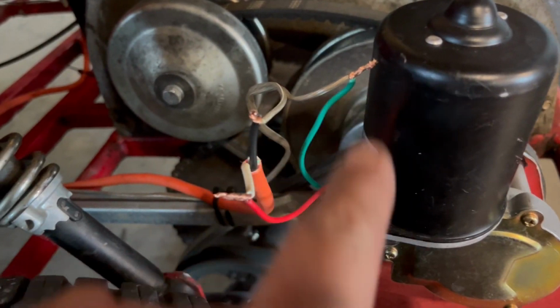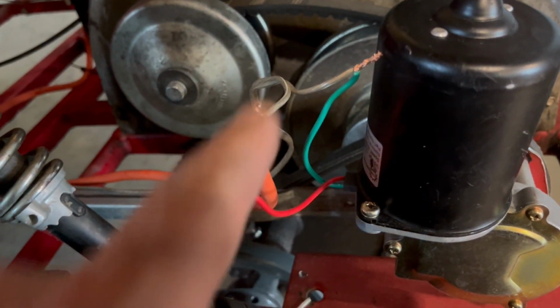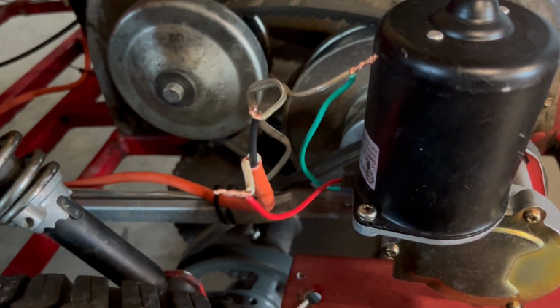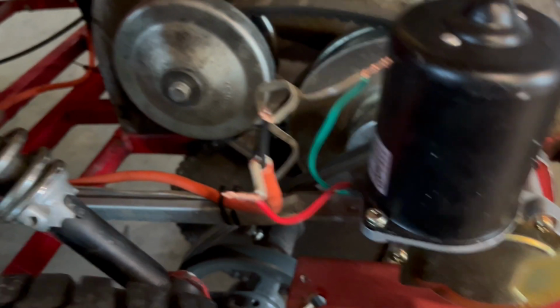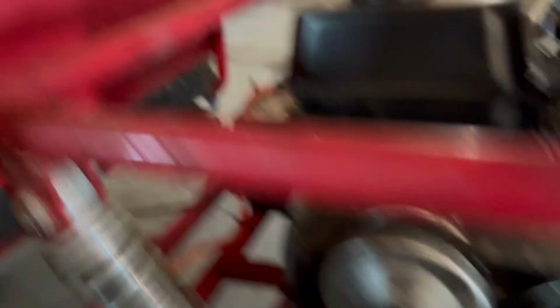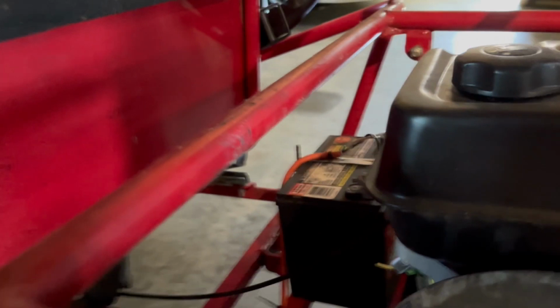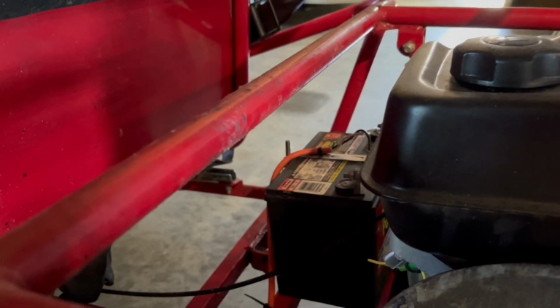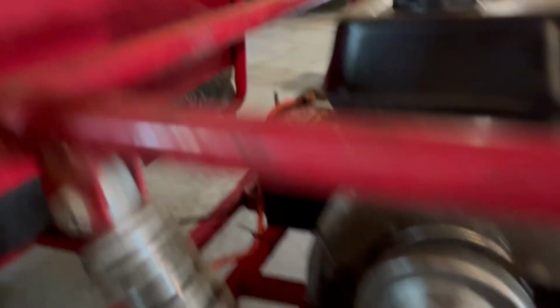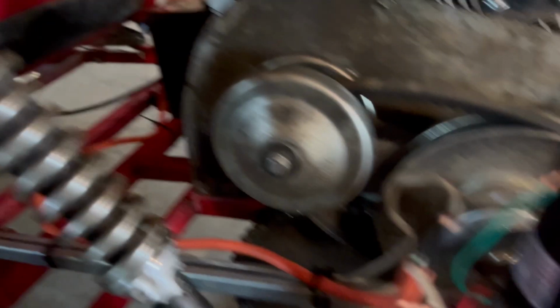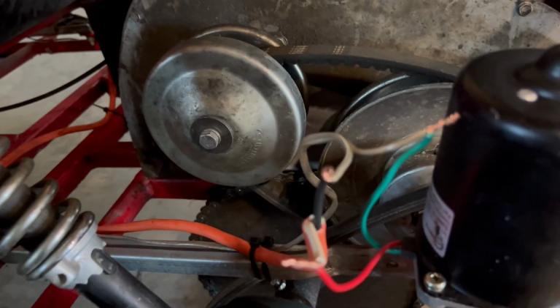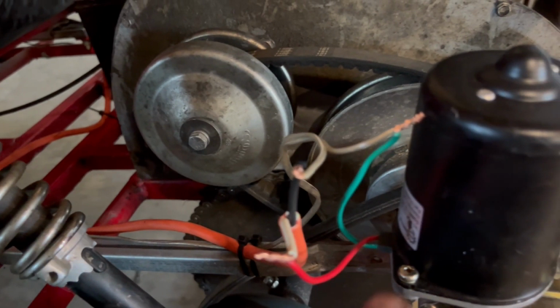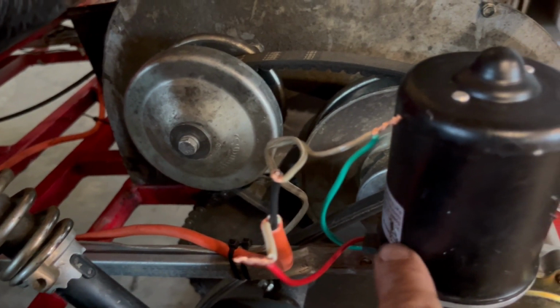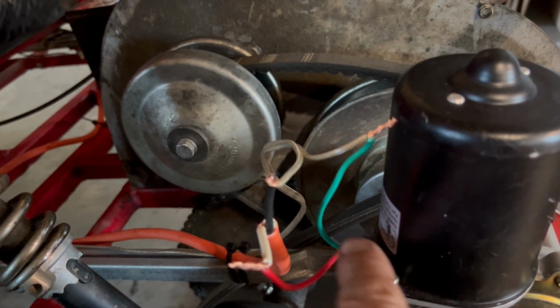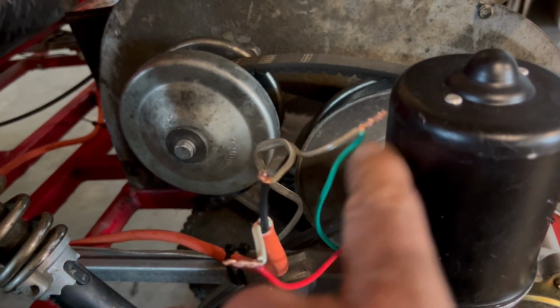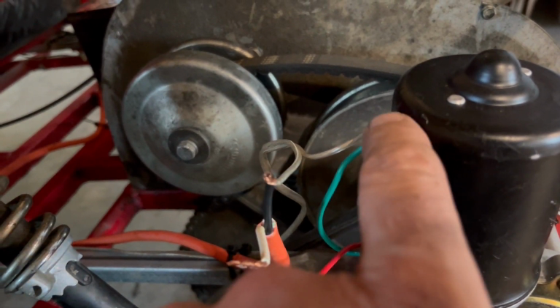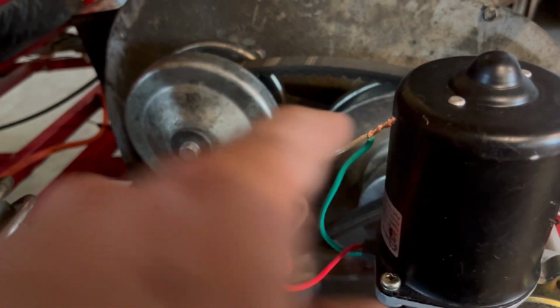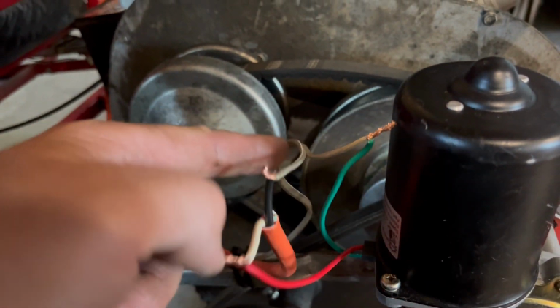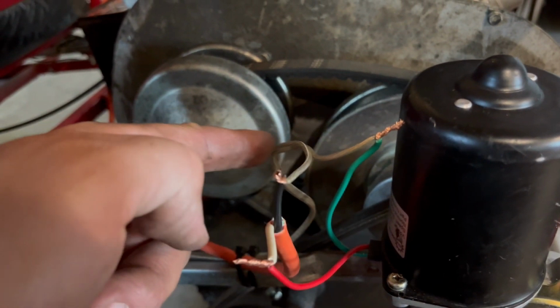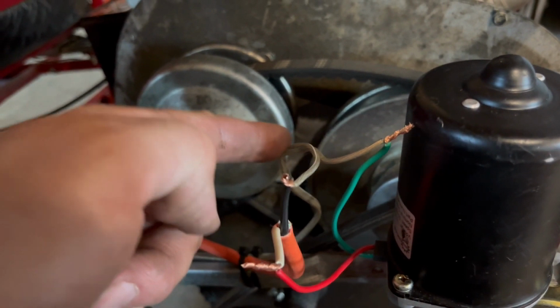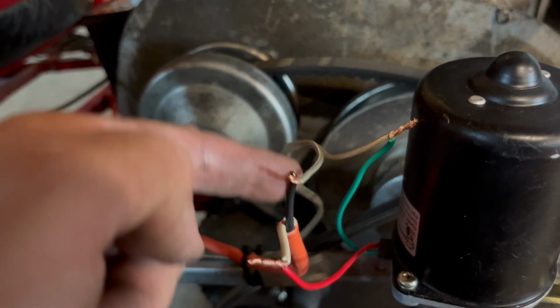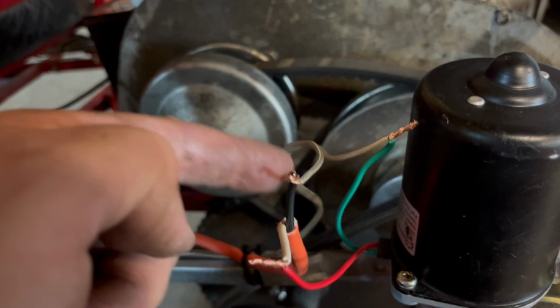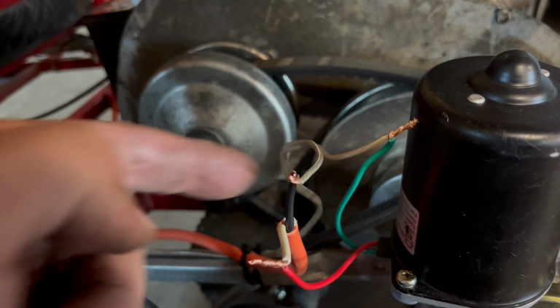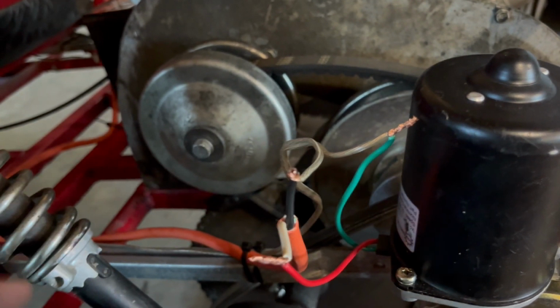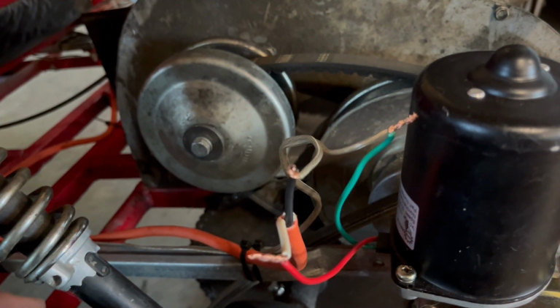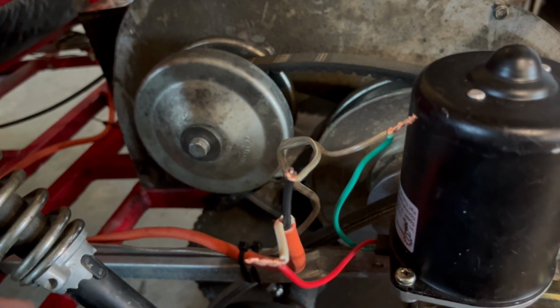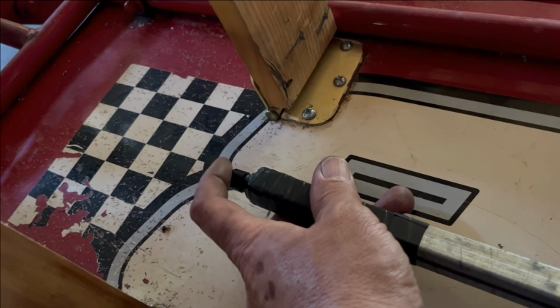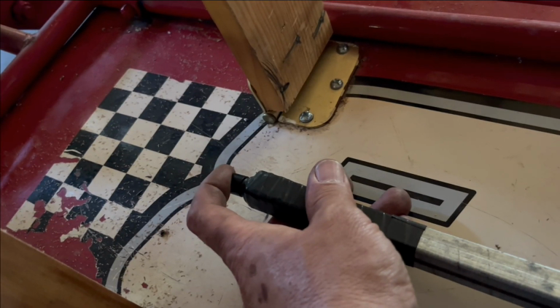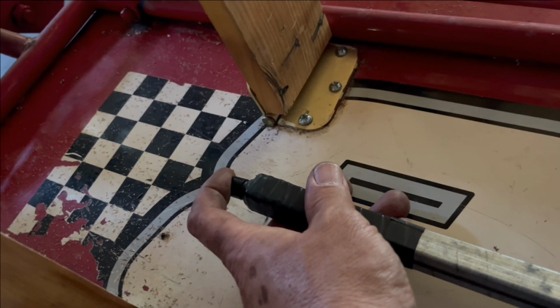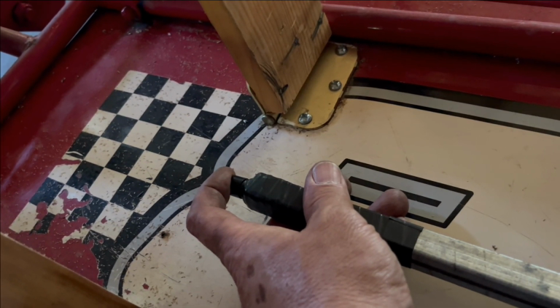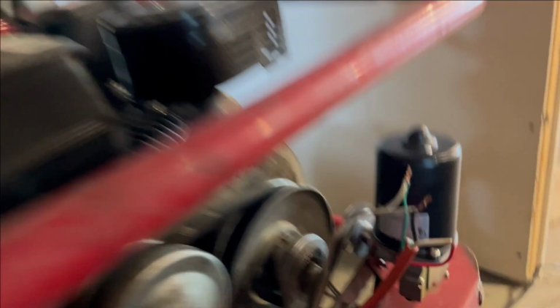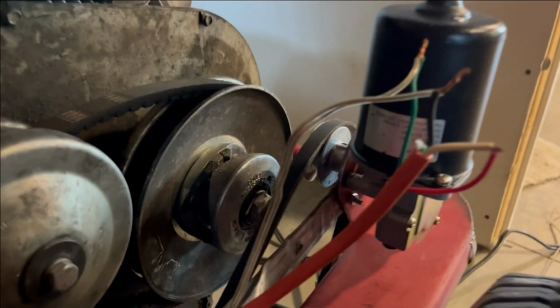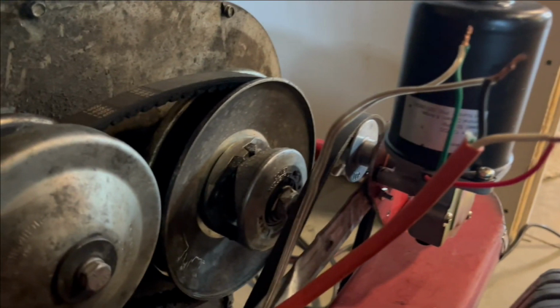Everything's wired in a circle: battery plus goes to motor plus, motor minus goes through the button switch and to the battery minus. So when I press the button, the motor turns.